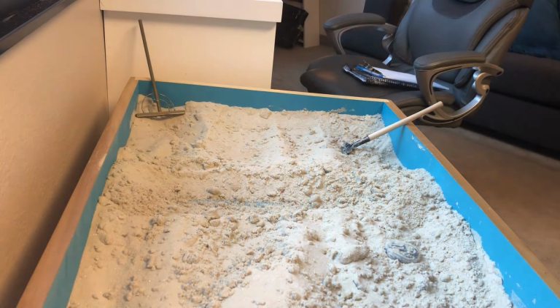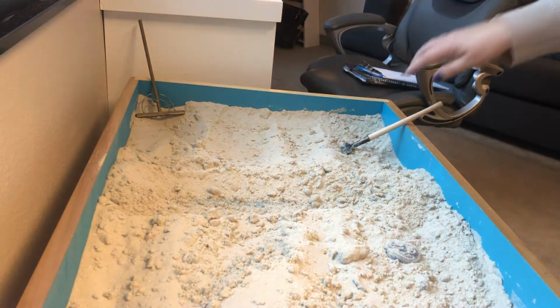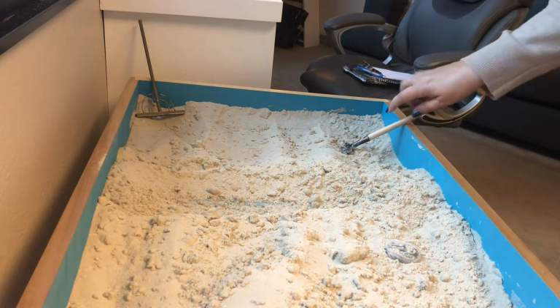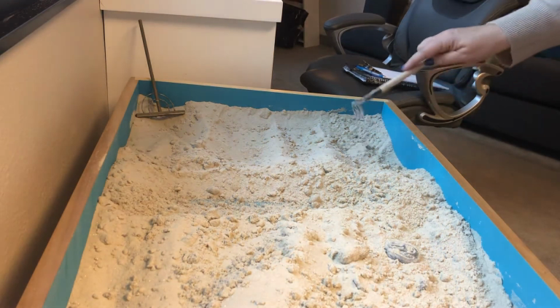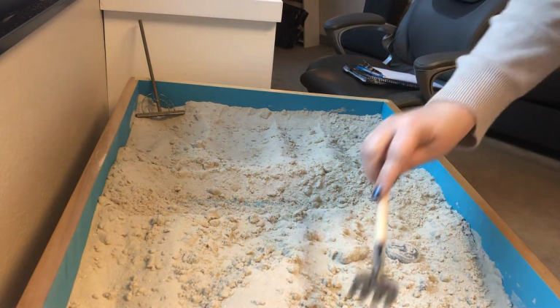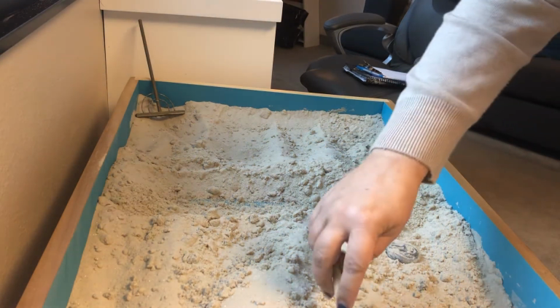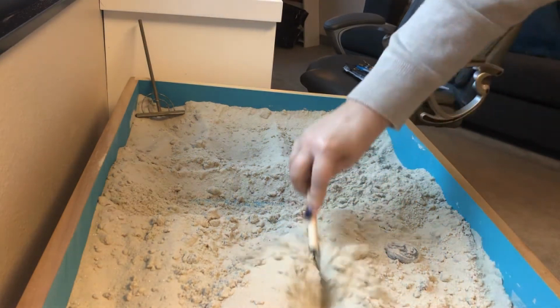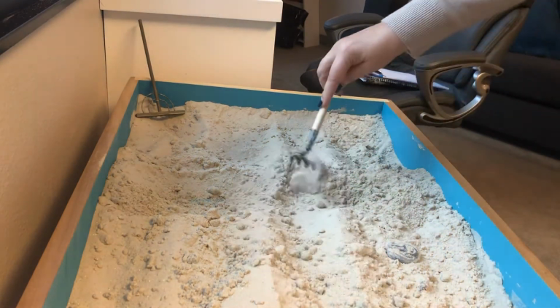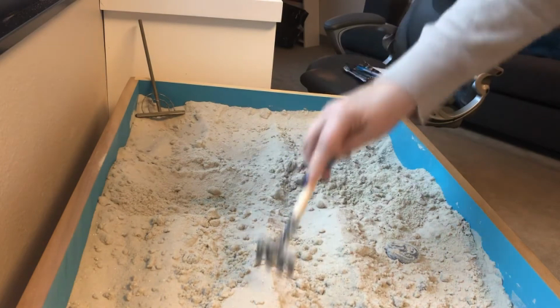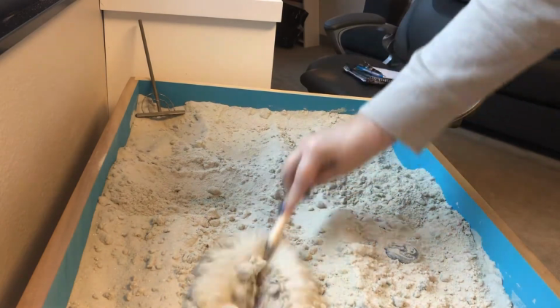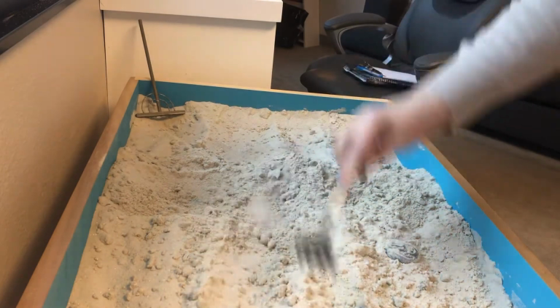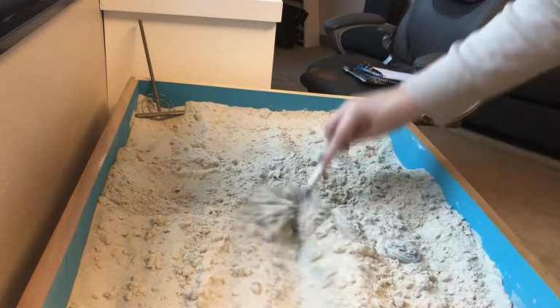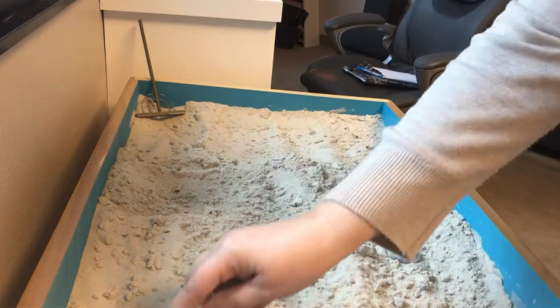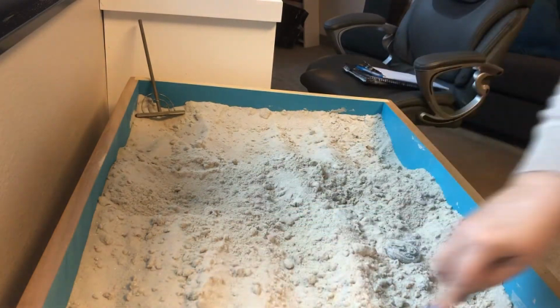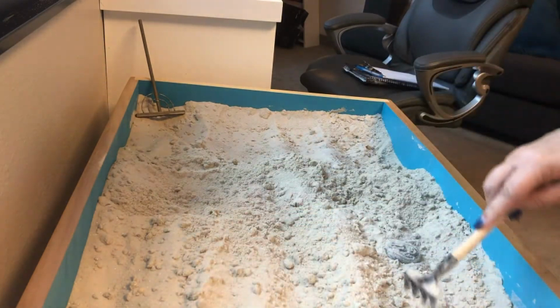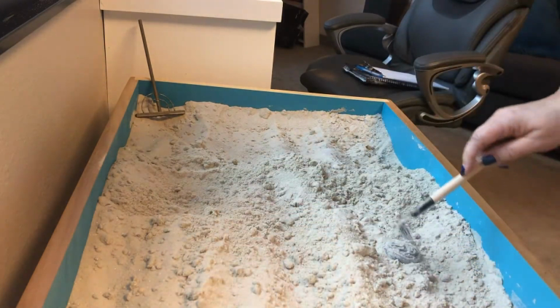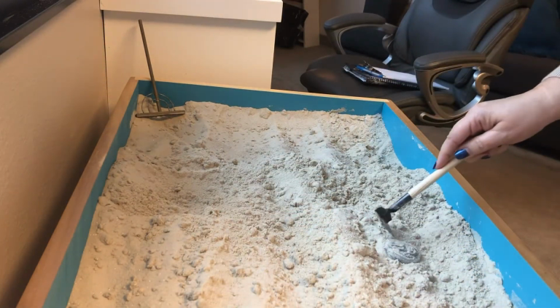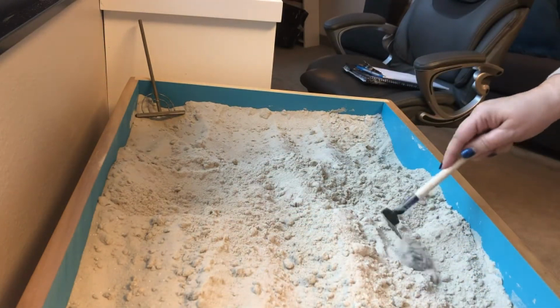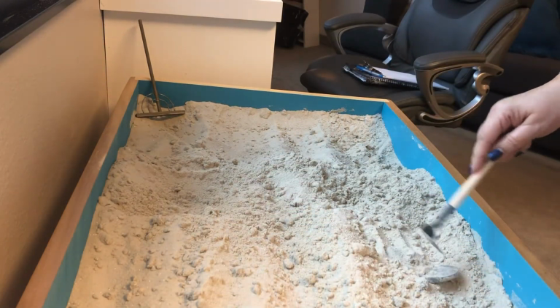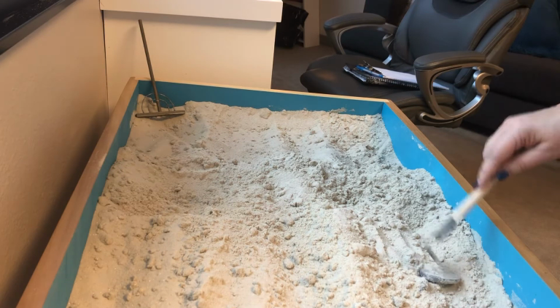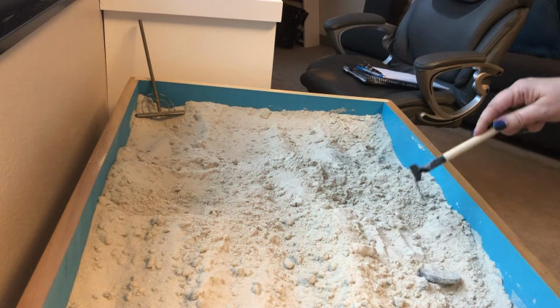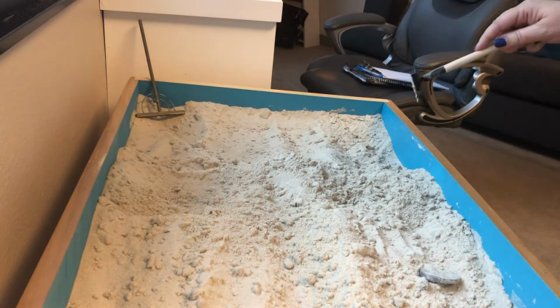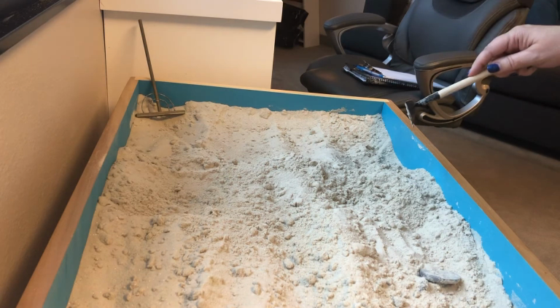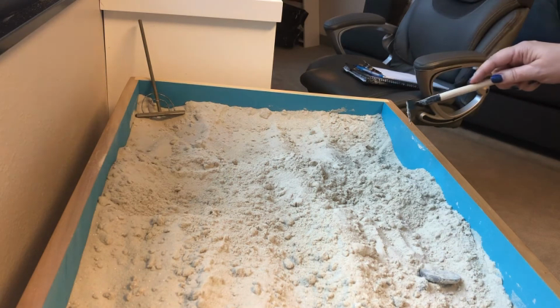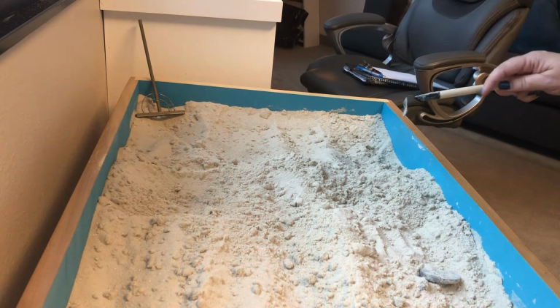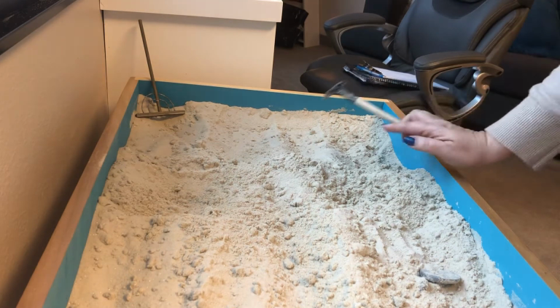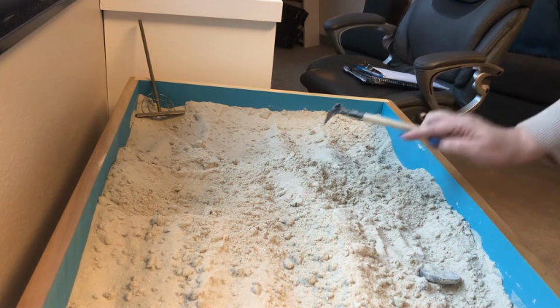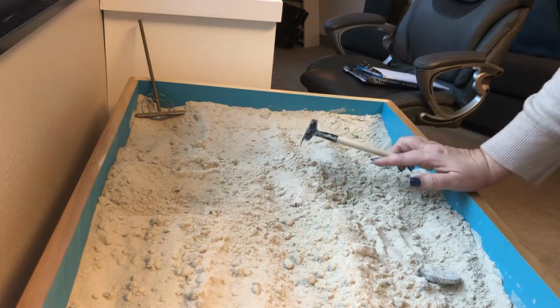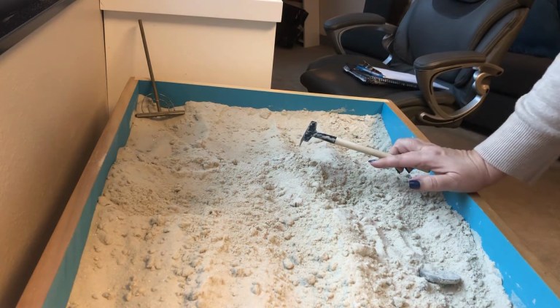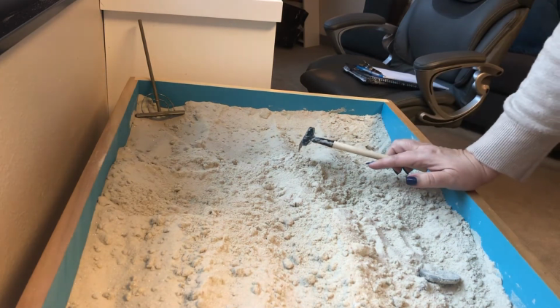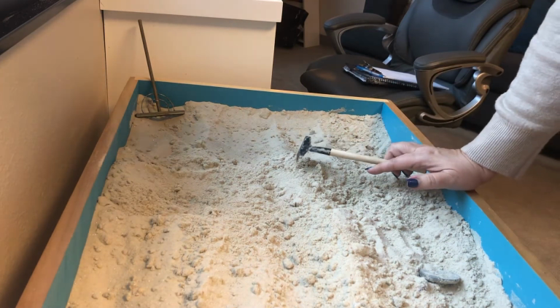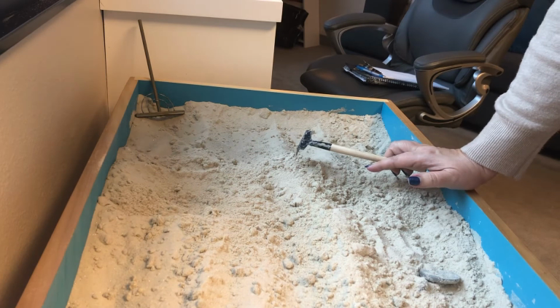Good morning. I don't know if I had ever shown this on a video before, so I thought I would show this cleanup process. I recently had a client who did some work in the sand tray utilizing water and other elements that I have here in the room.